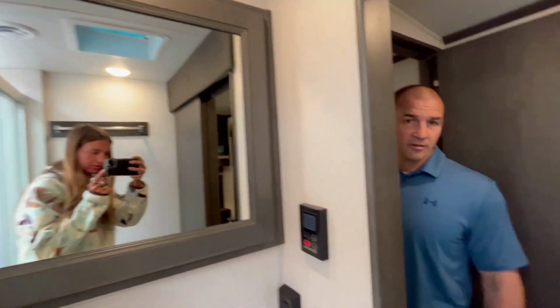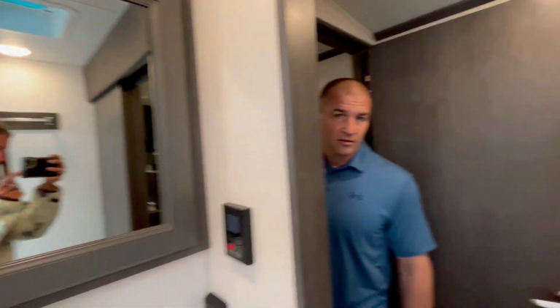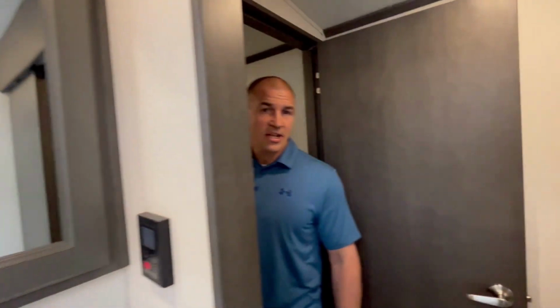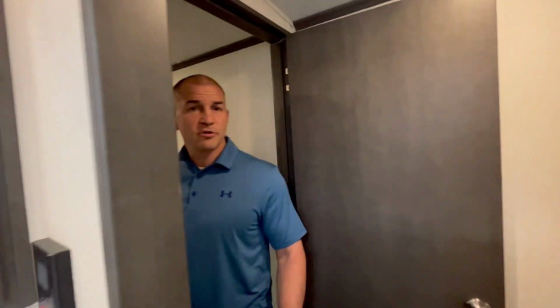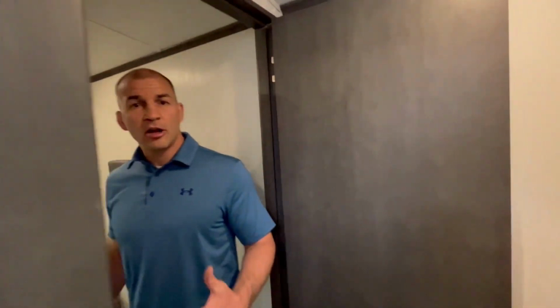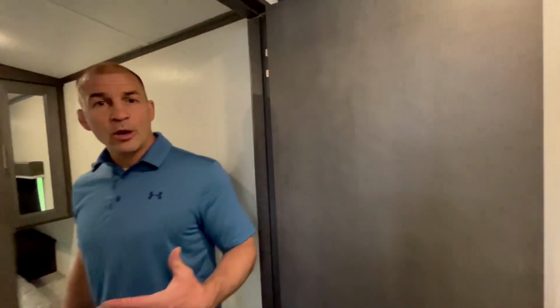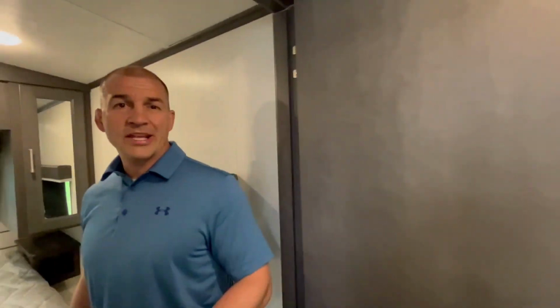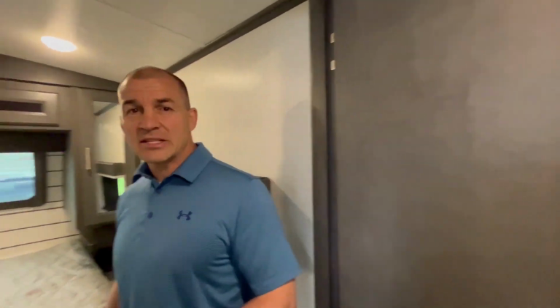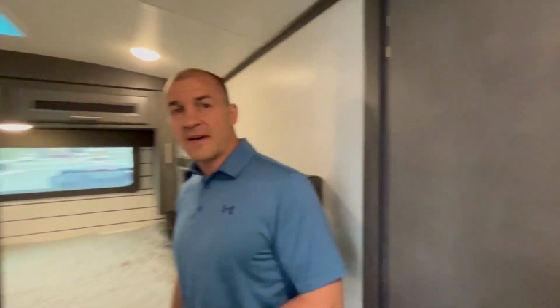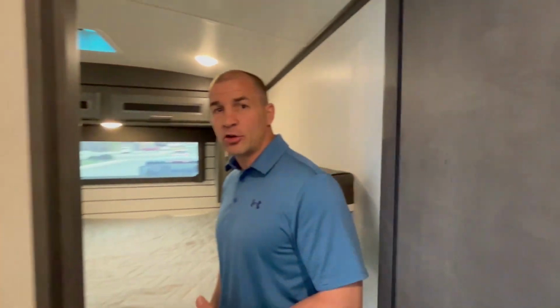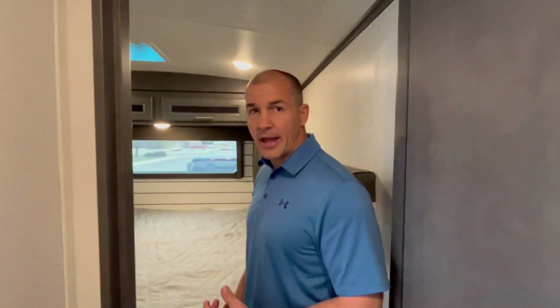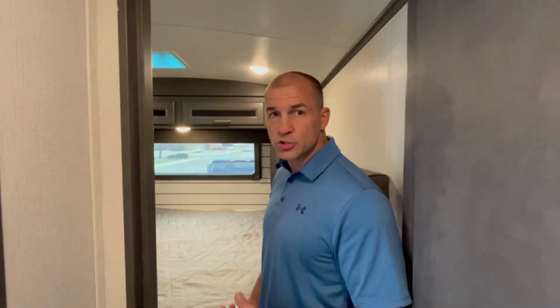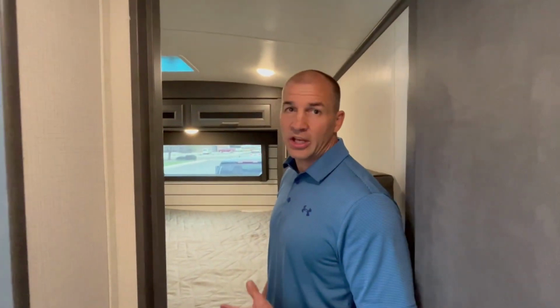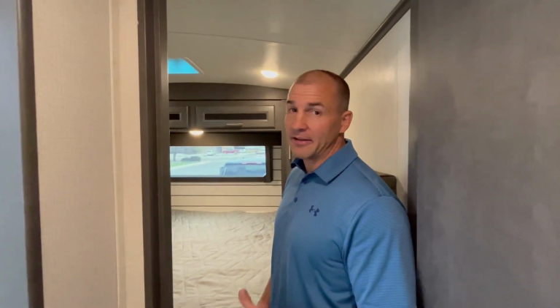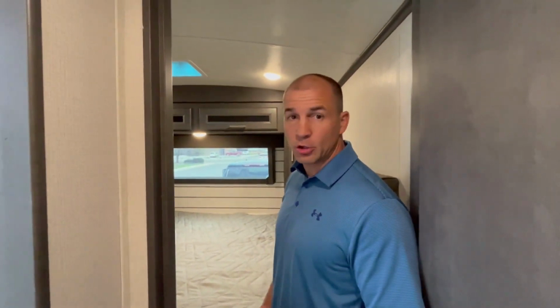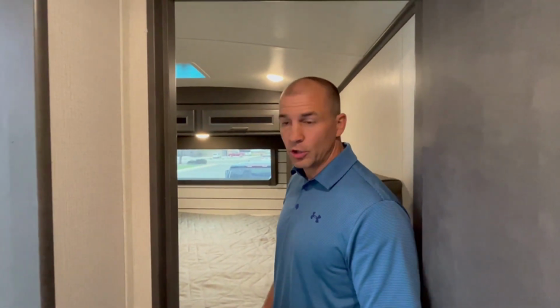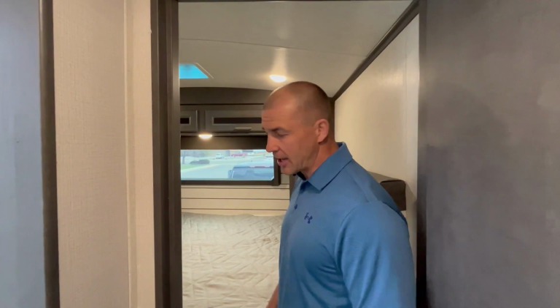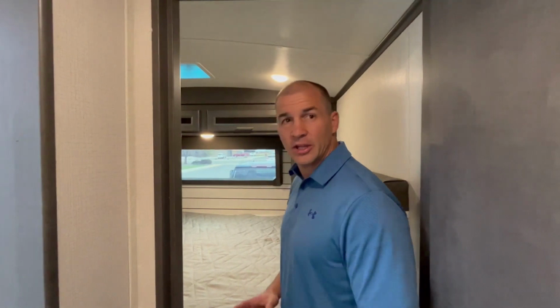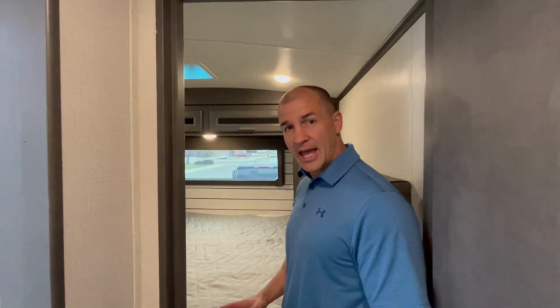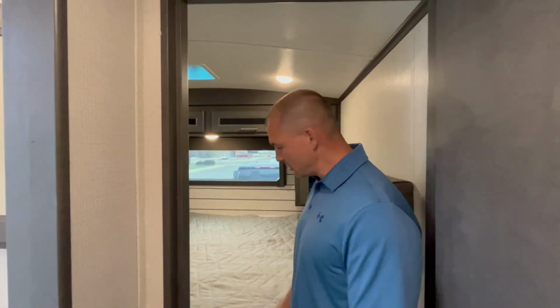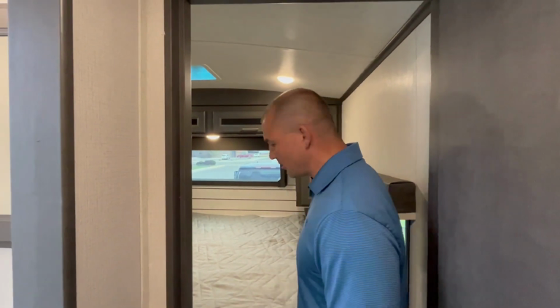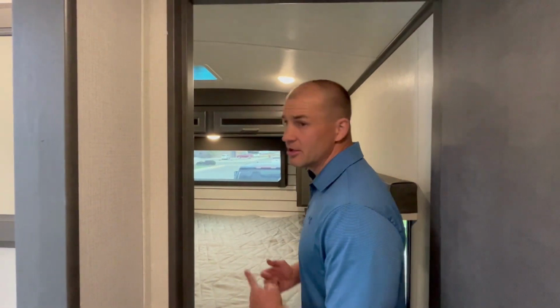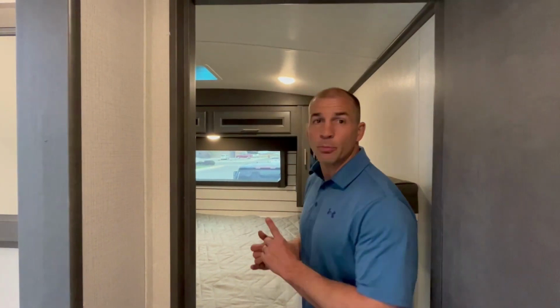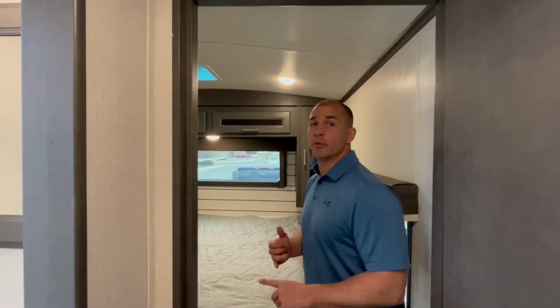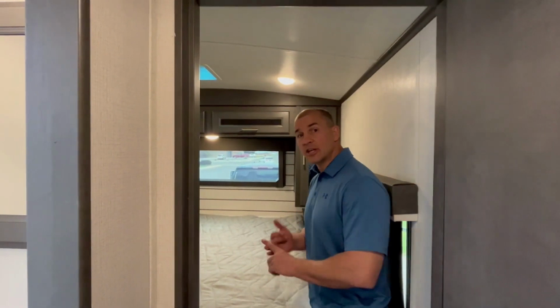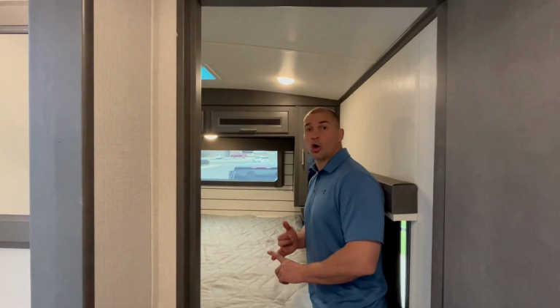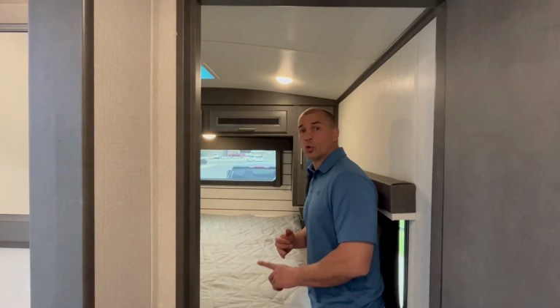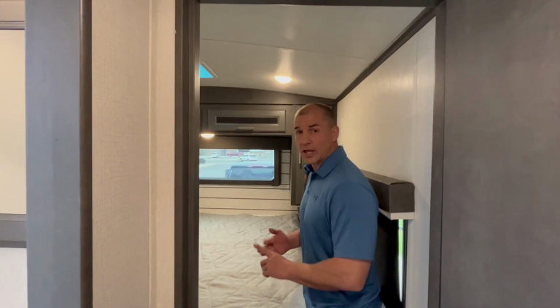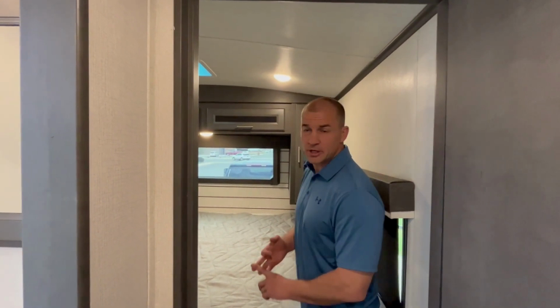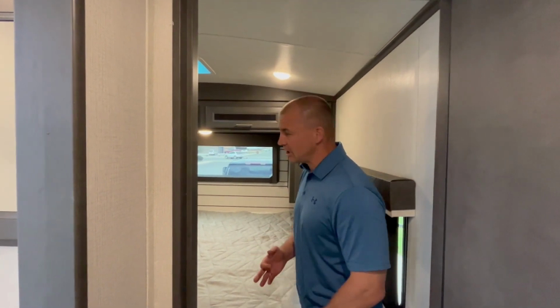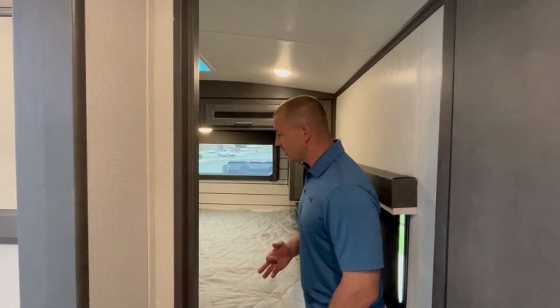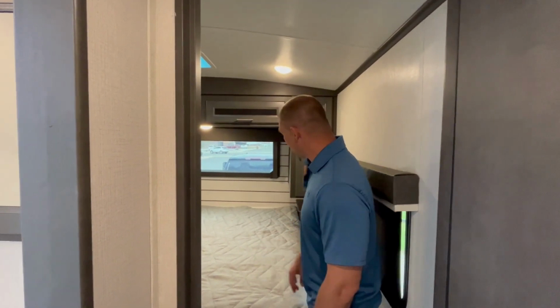This camper is very lightweight at 6,500 pounds, so any half-ton can pull it — absolutely any half-ton: Suburban, Tahoe, Expedition, anything like that.